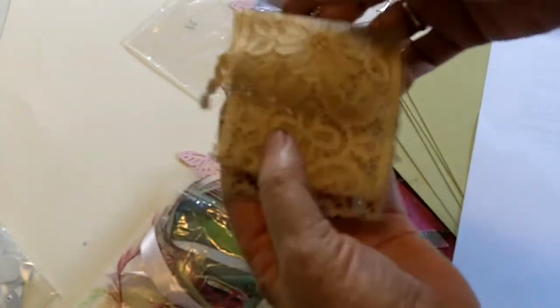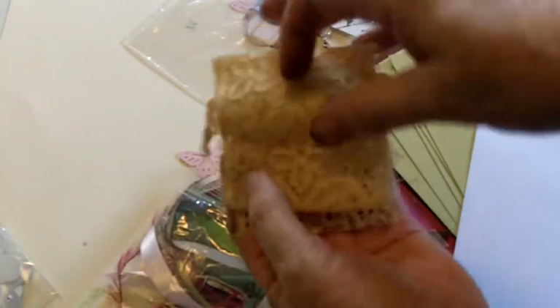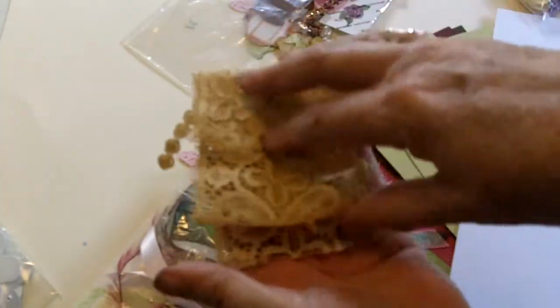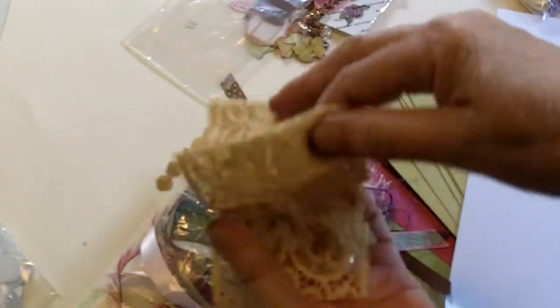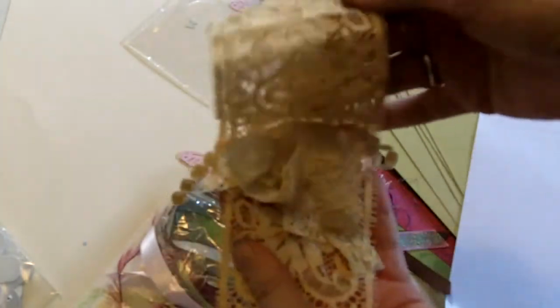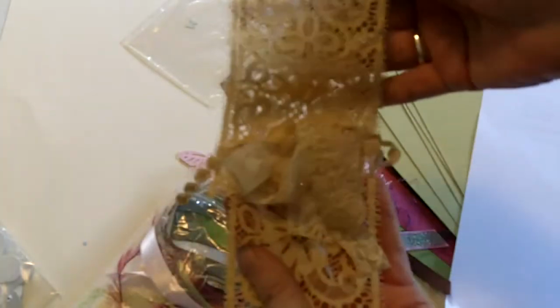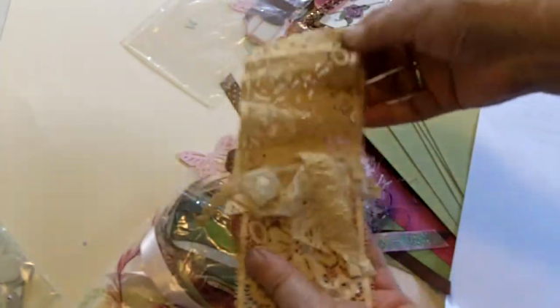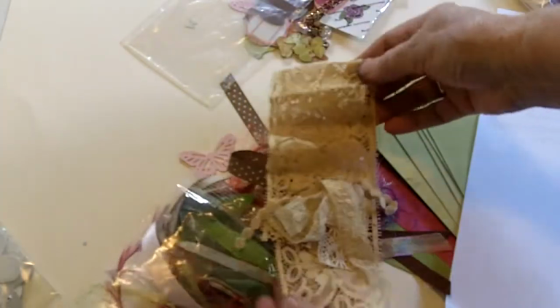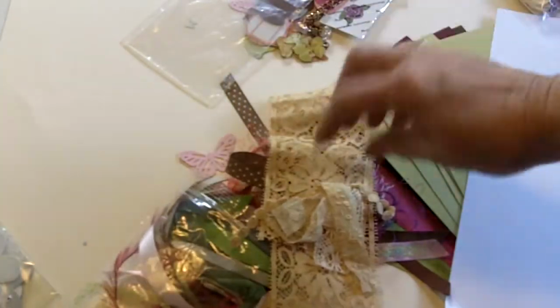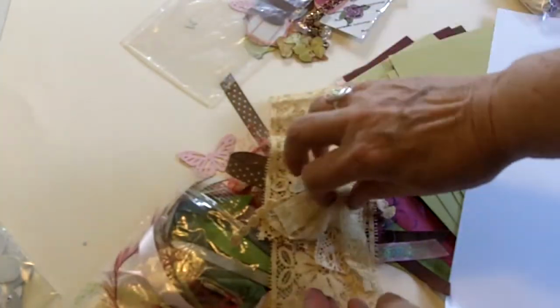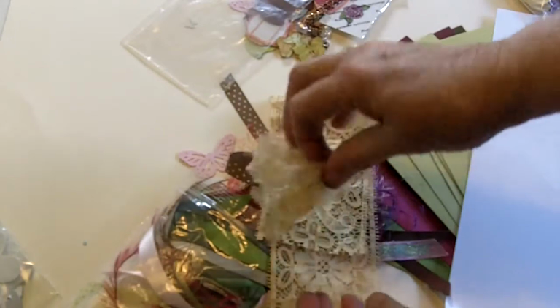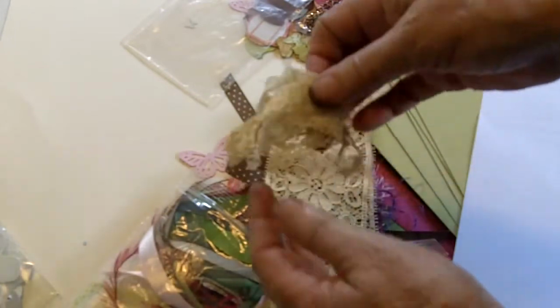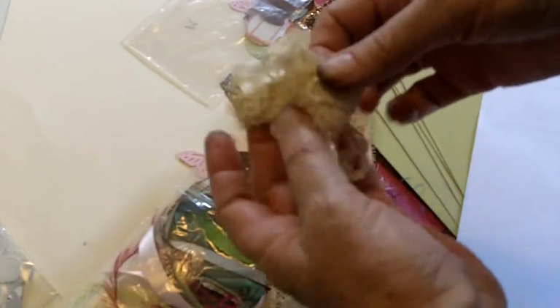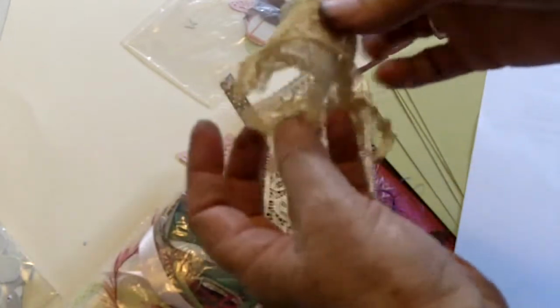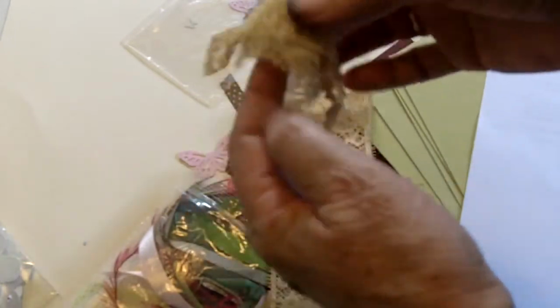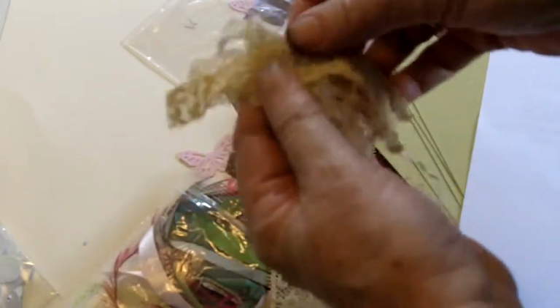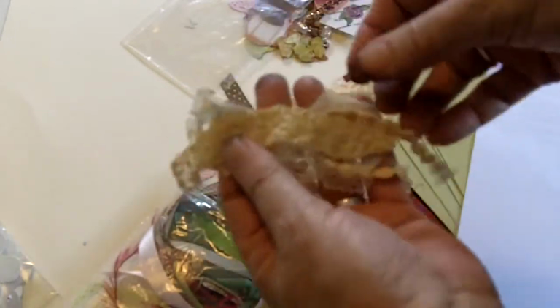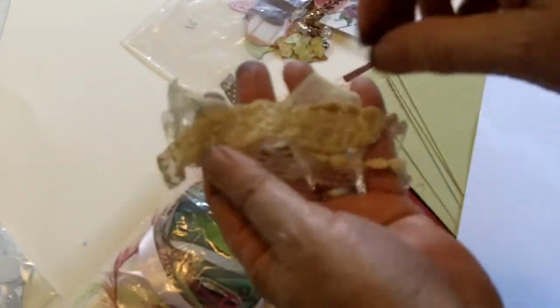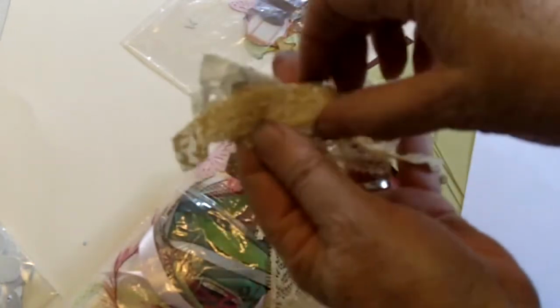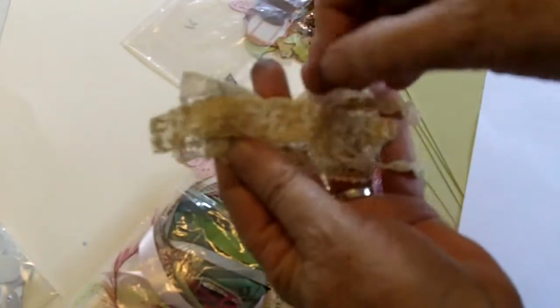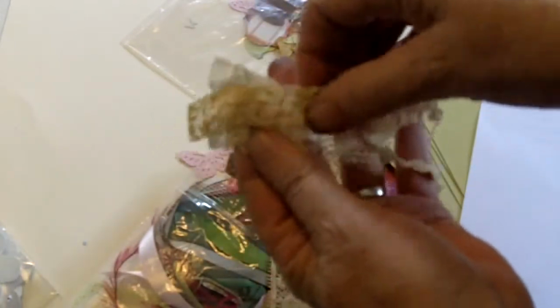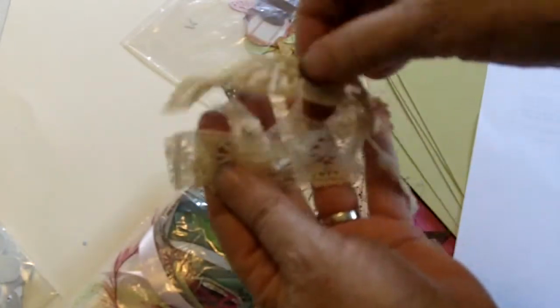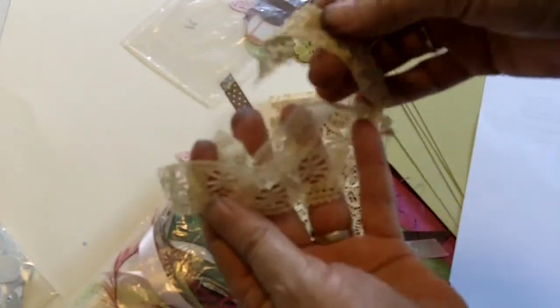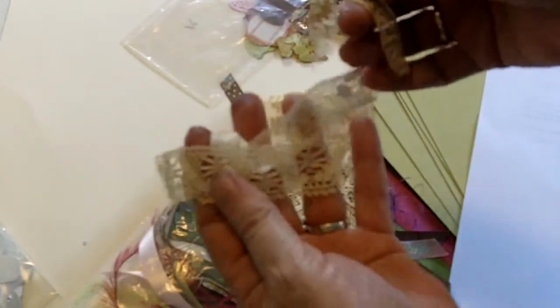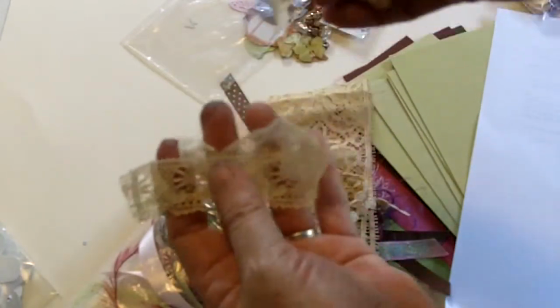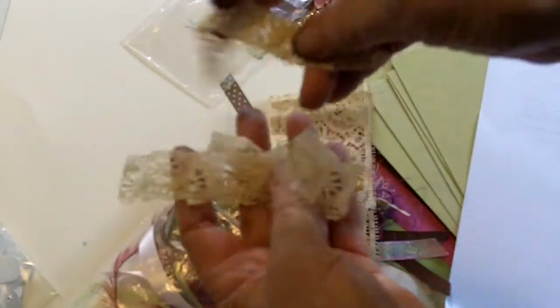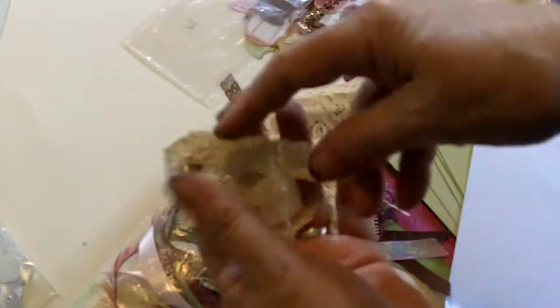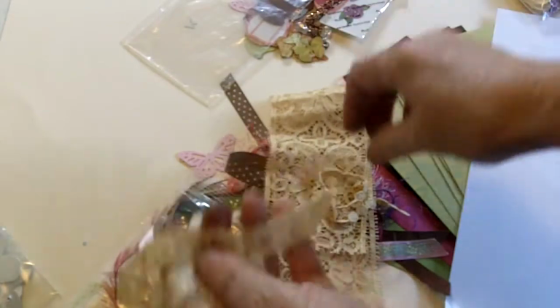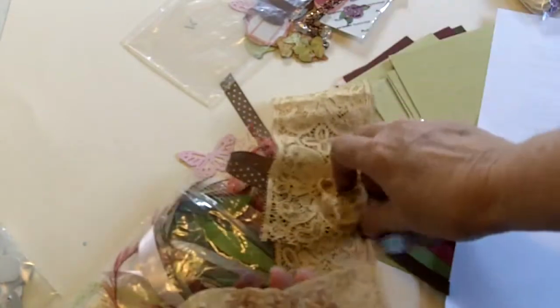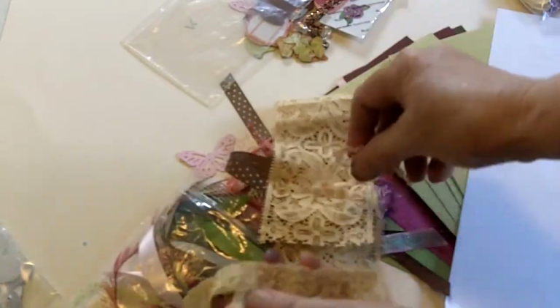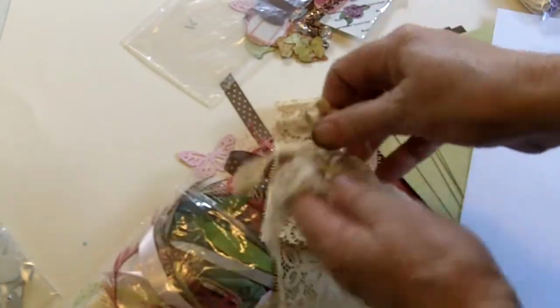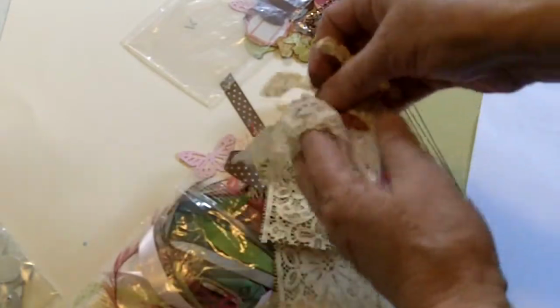This envelope has the antique lace for the cover. It's just beautiful lace, and there's some extra antique lace that you can use to decorate your pages — there are about four or five pieces of it.